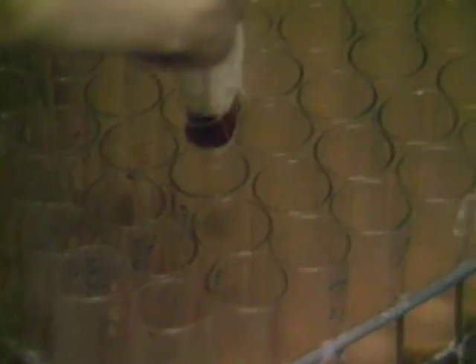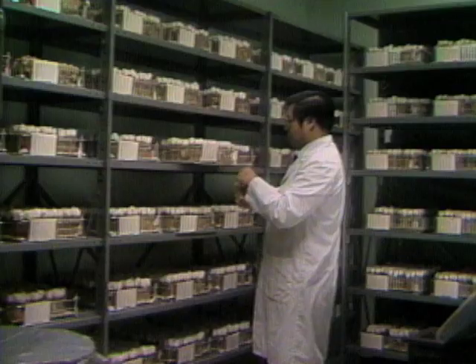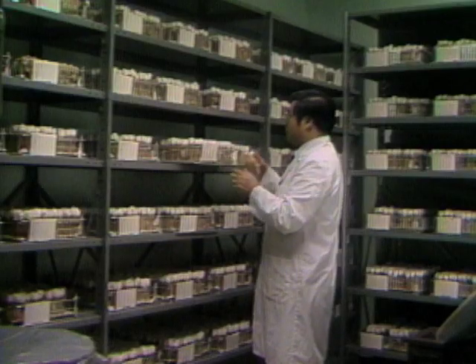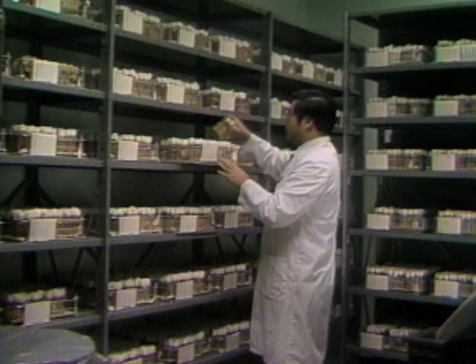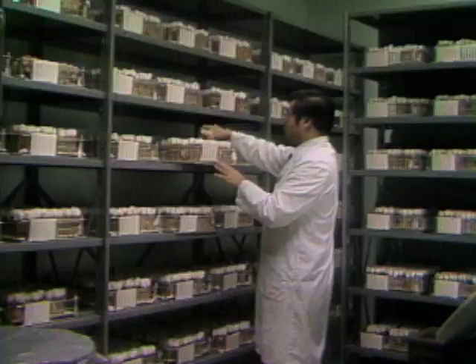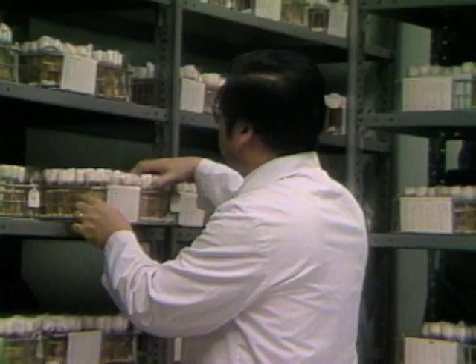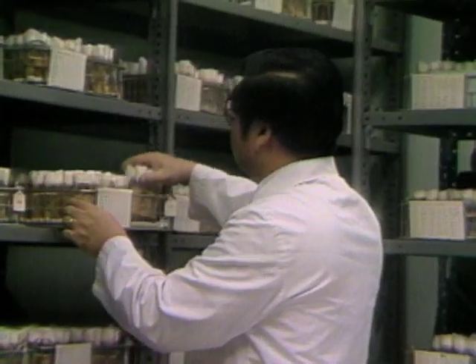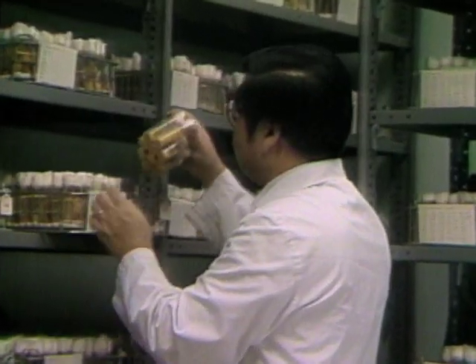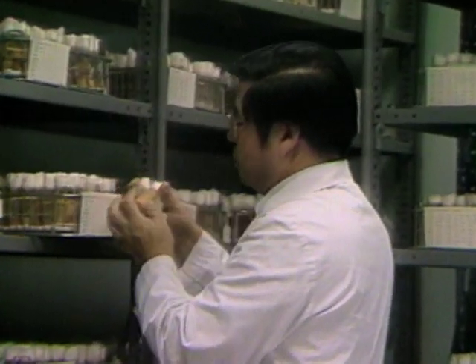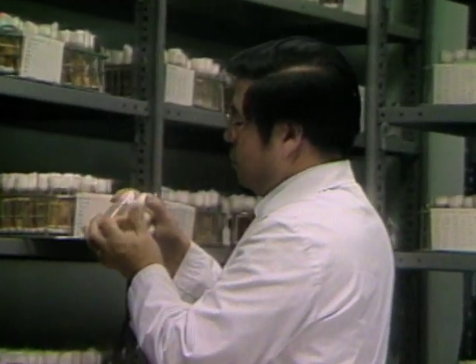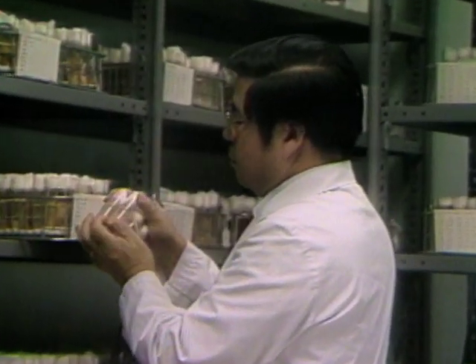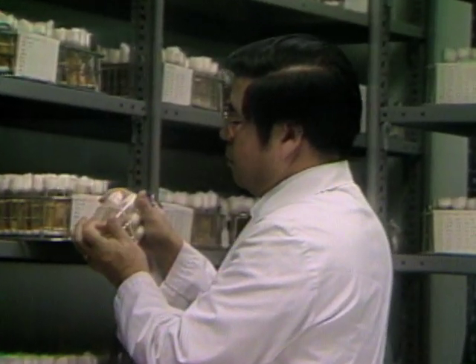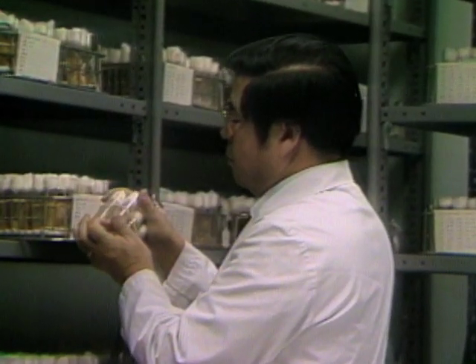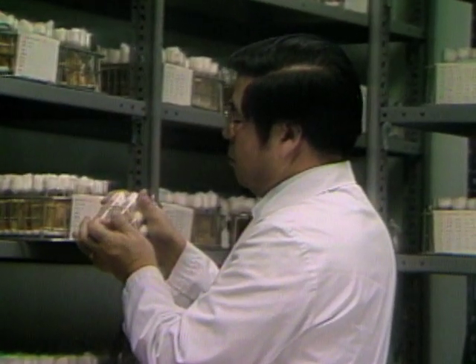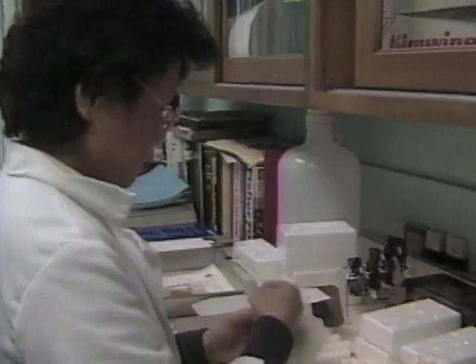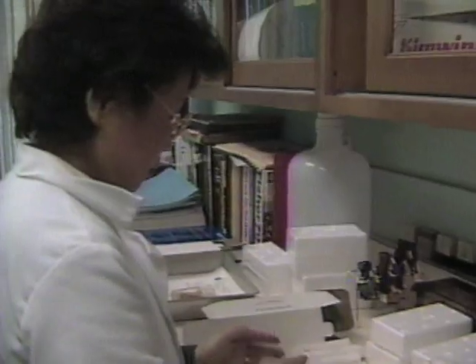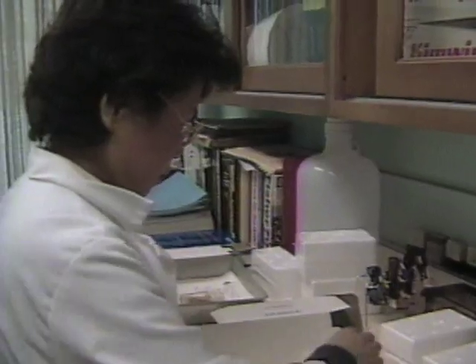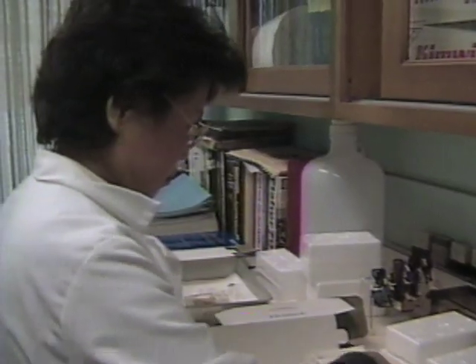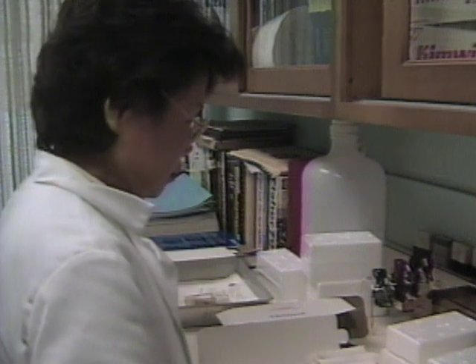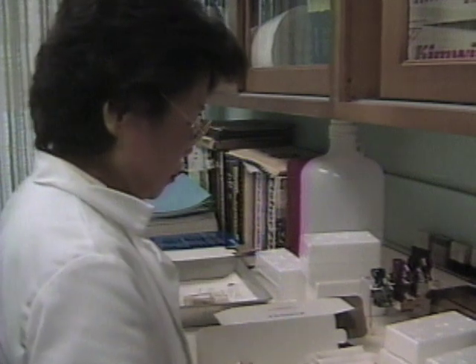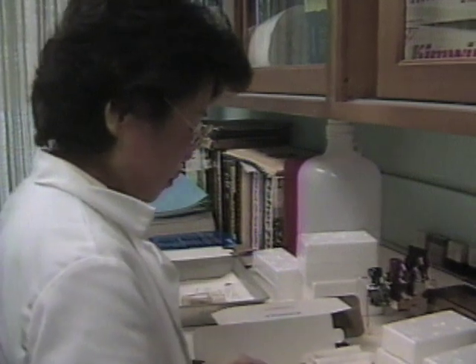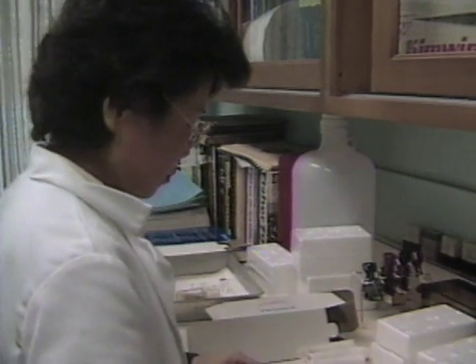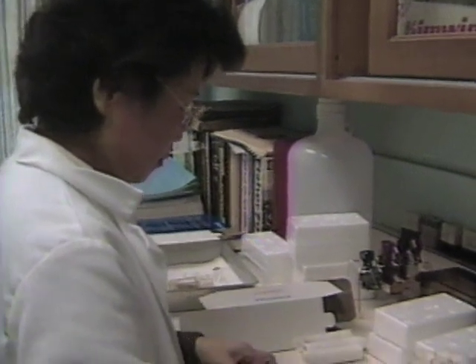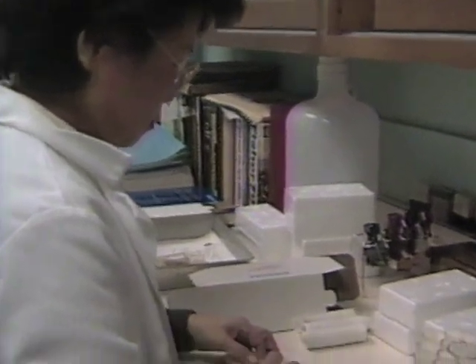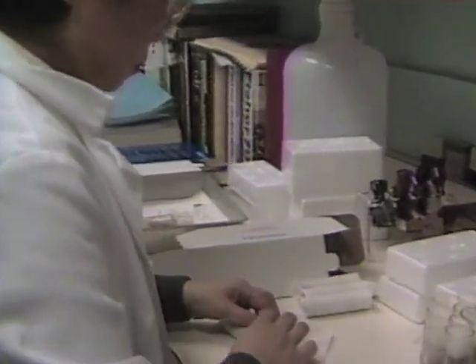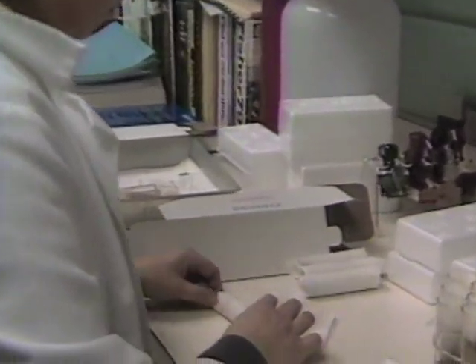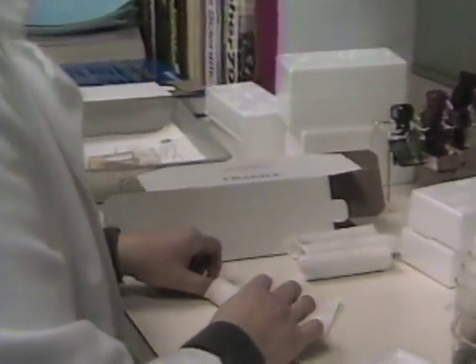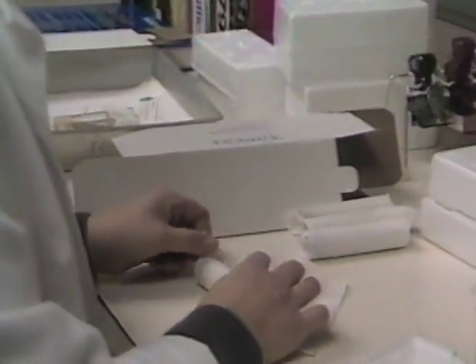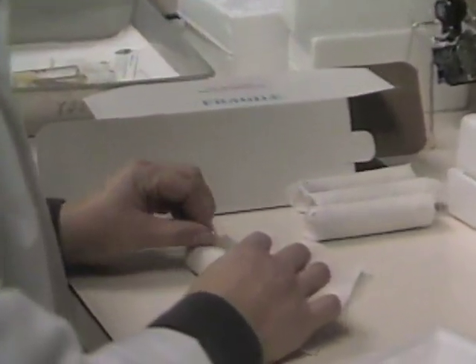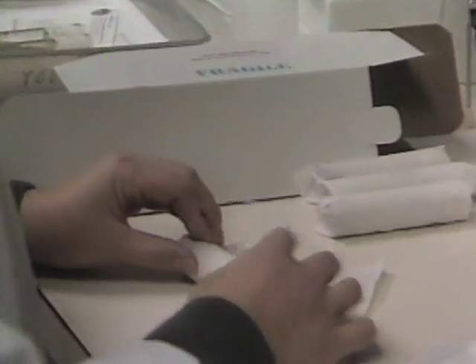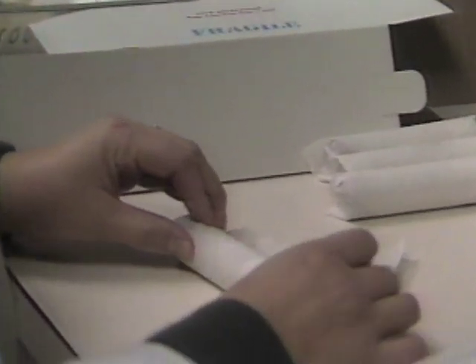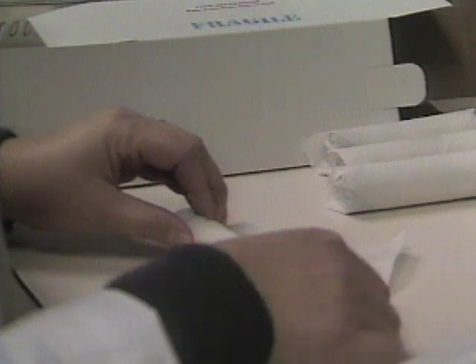Laboratories all over the world send their requests to this fruit fly center. Technicians carefully wrap the glass vials for packing in special containers, so the flies will survive their trips to distant labs.